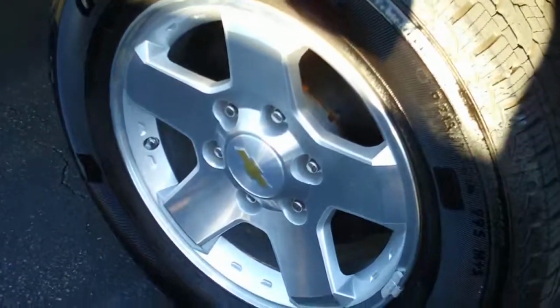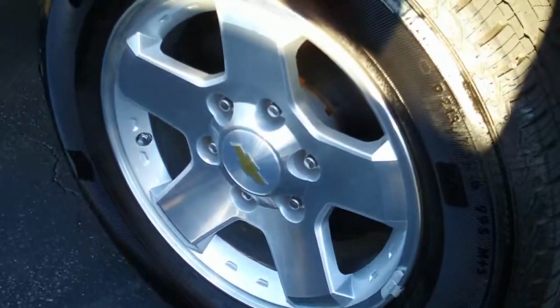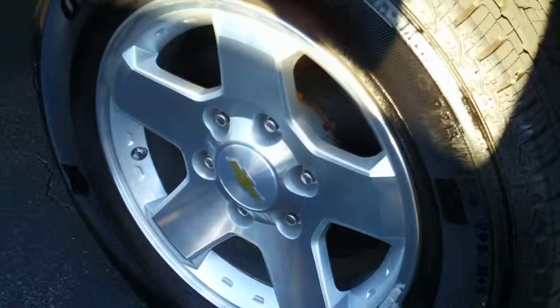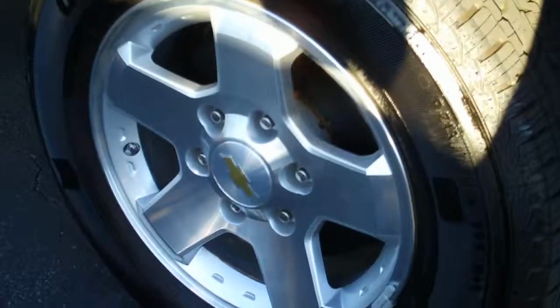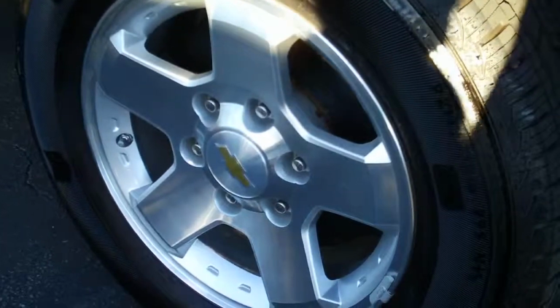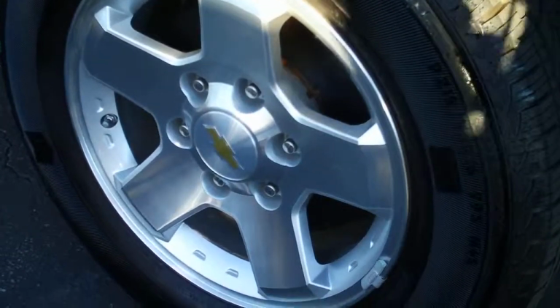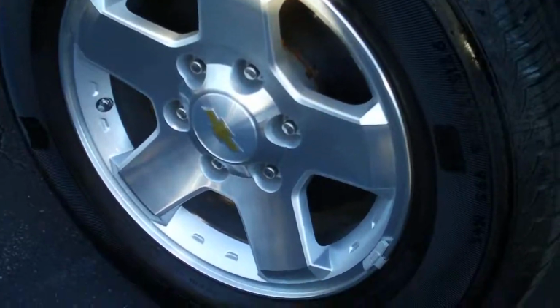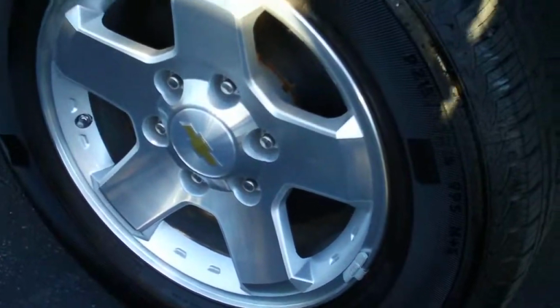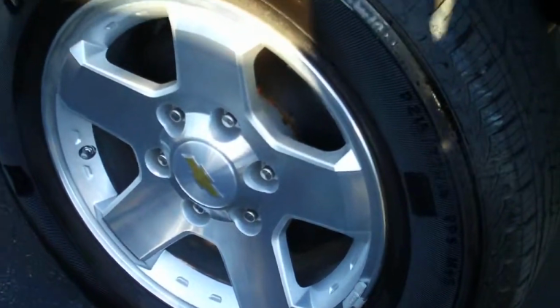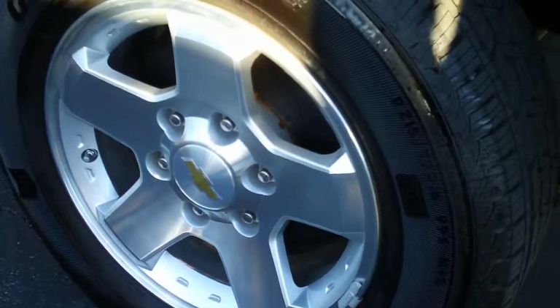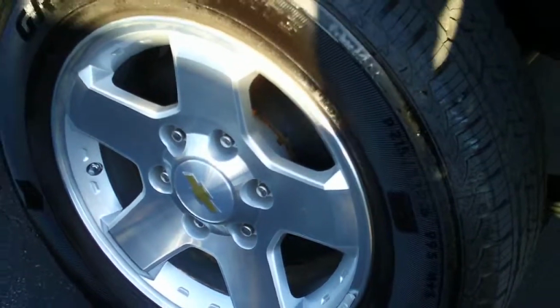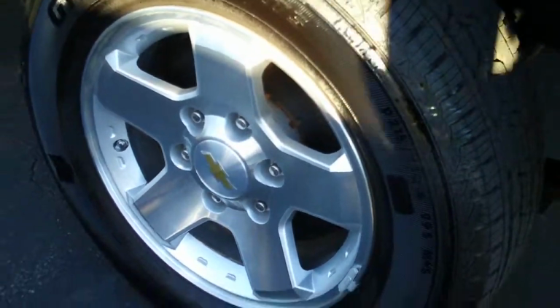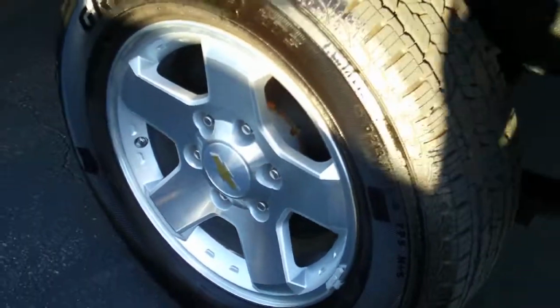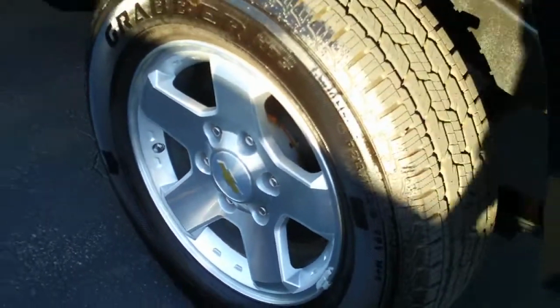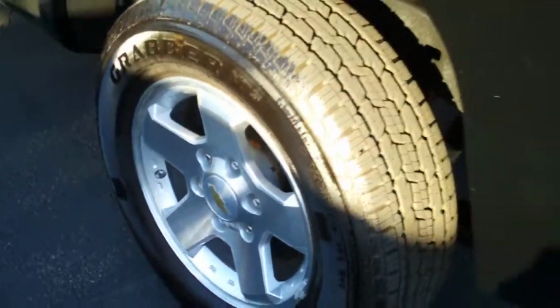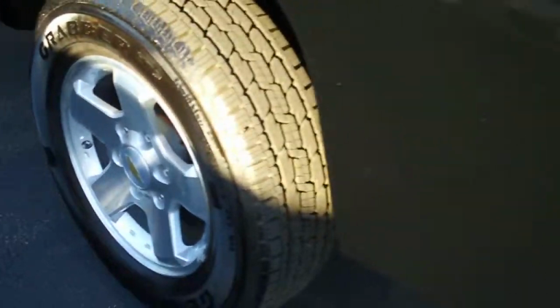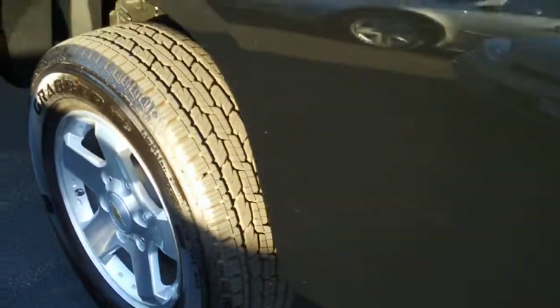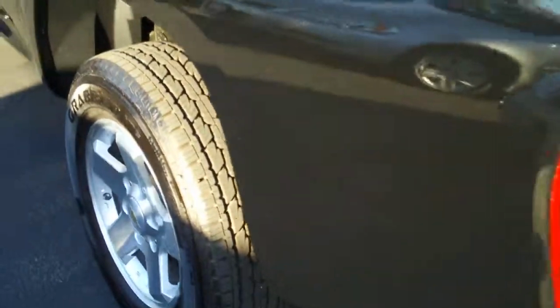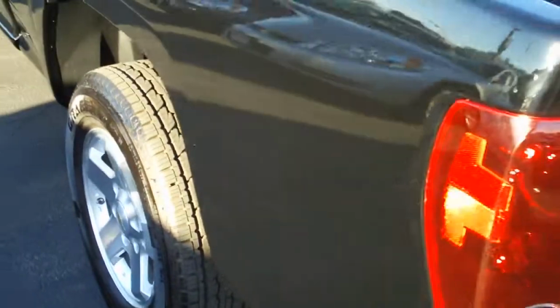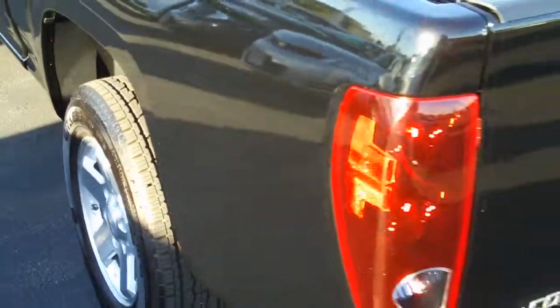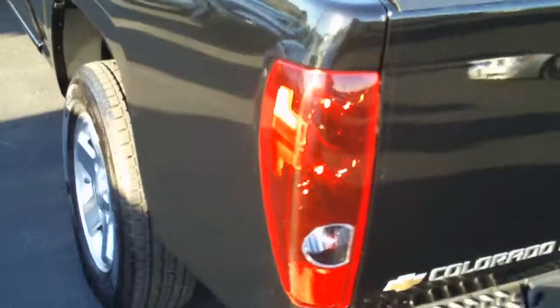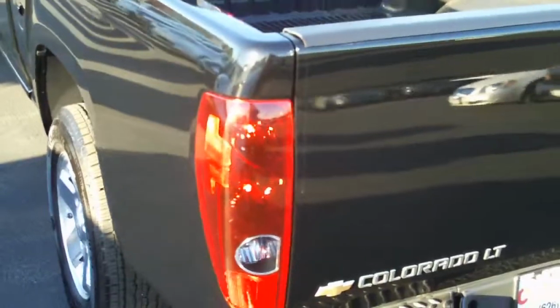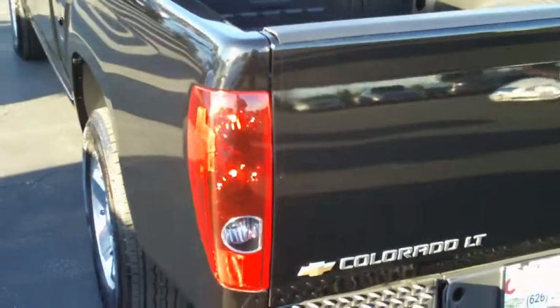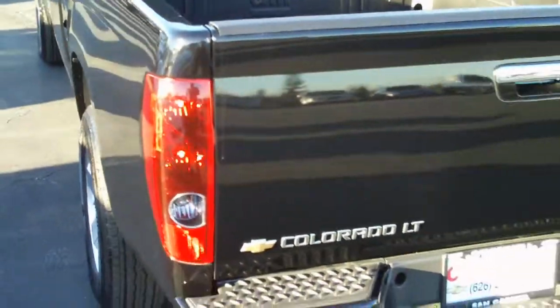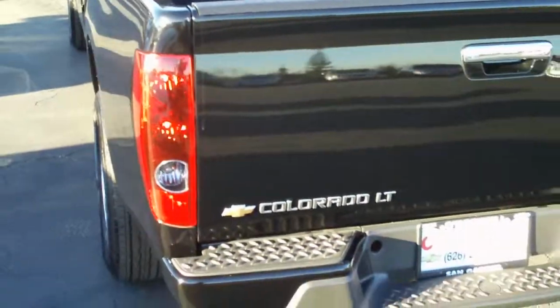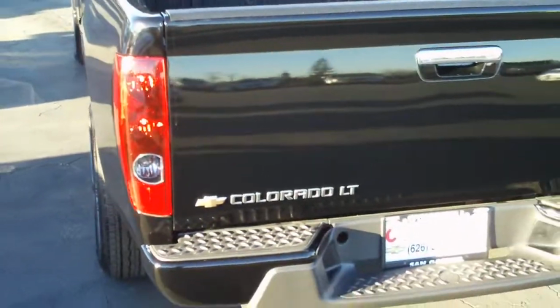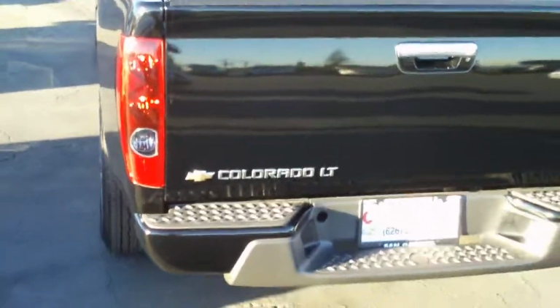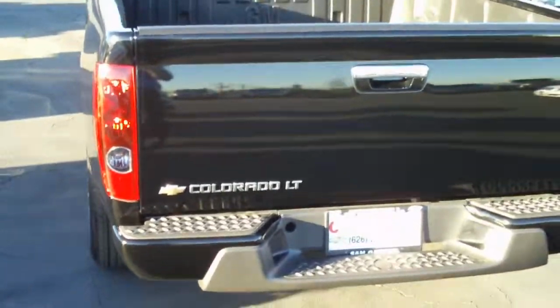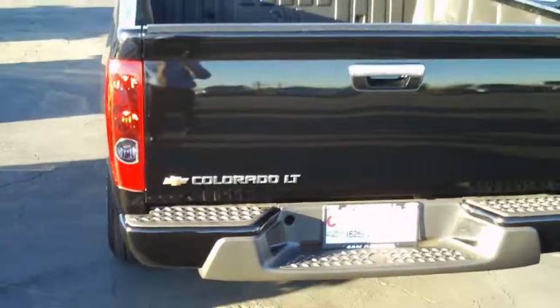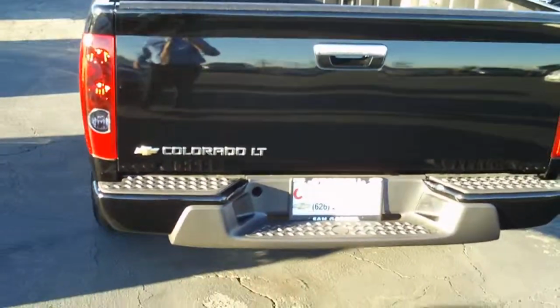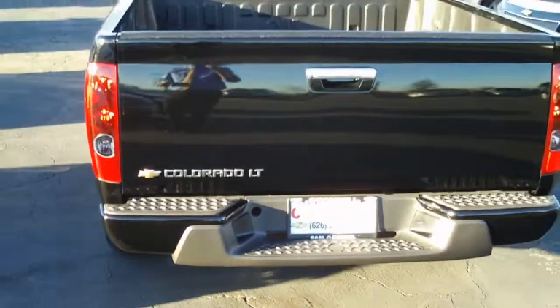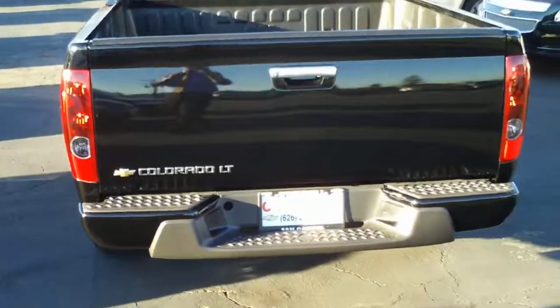The rear brakes are drum brakes, but a lightweight truck like this has plenty of stopping power with this brake setup.